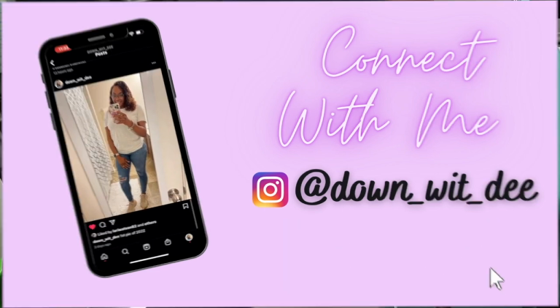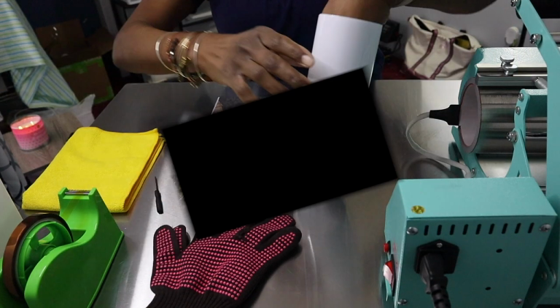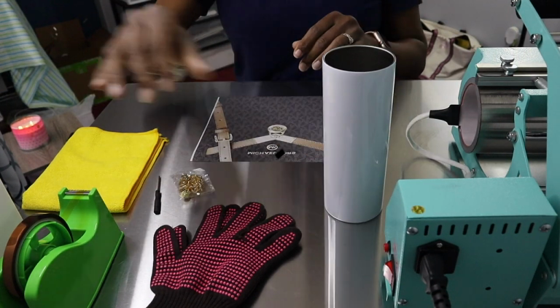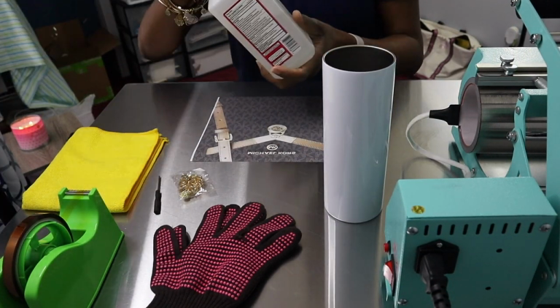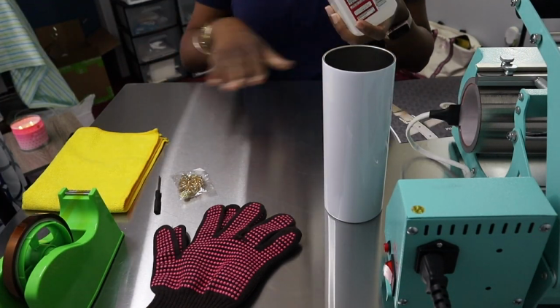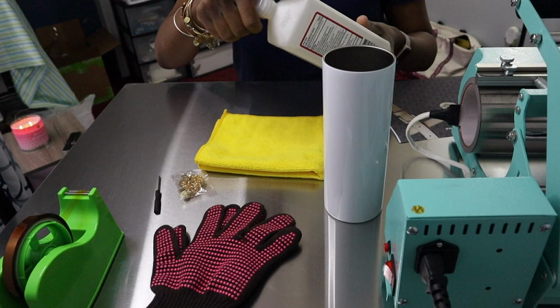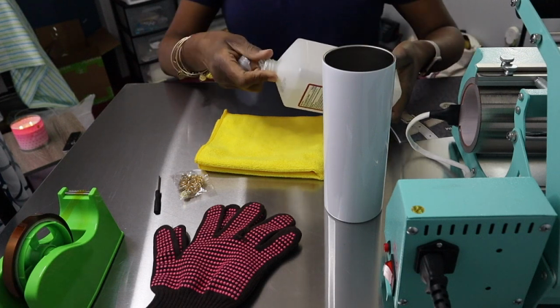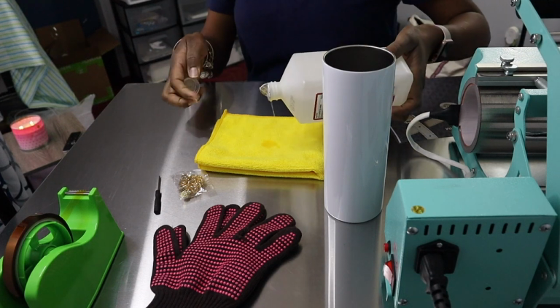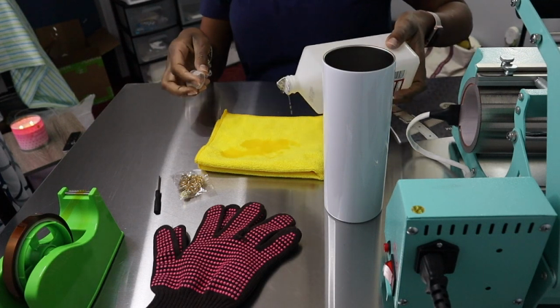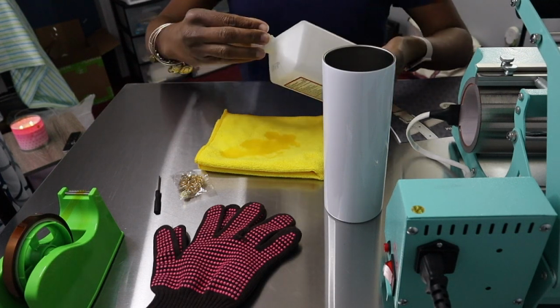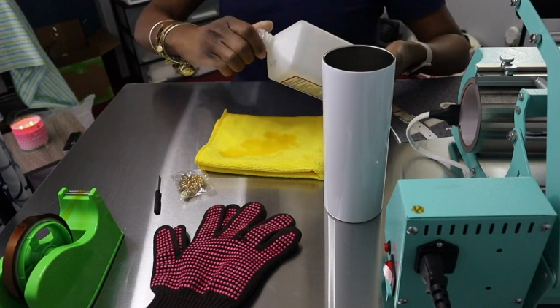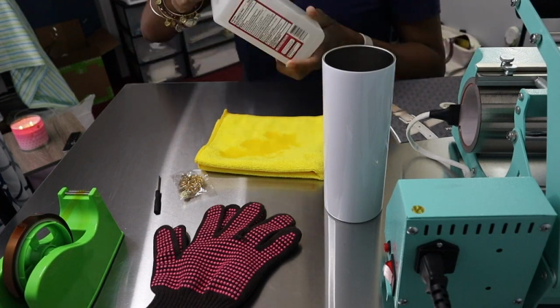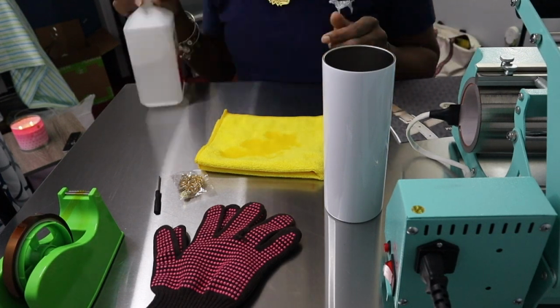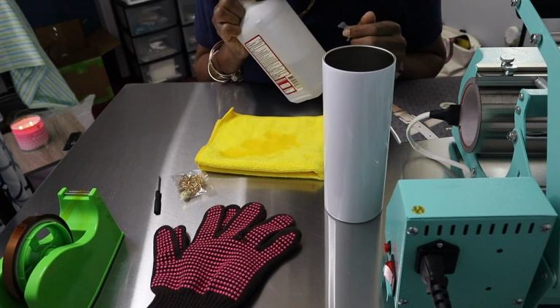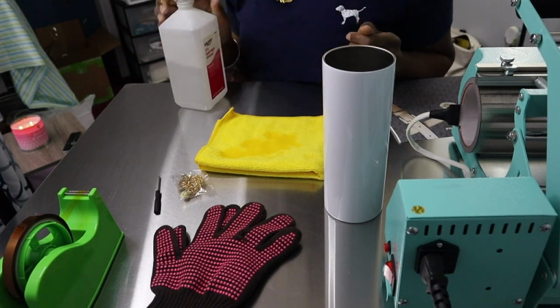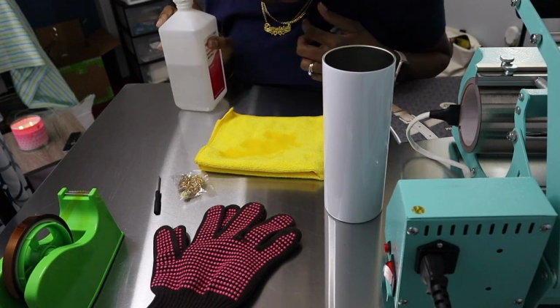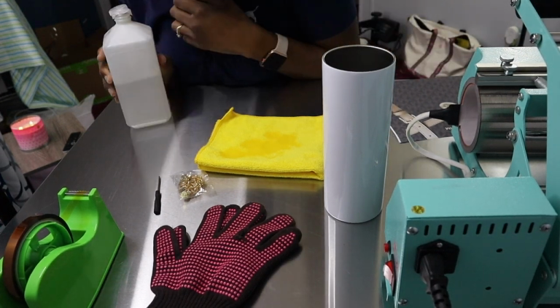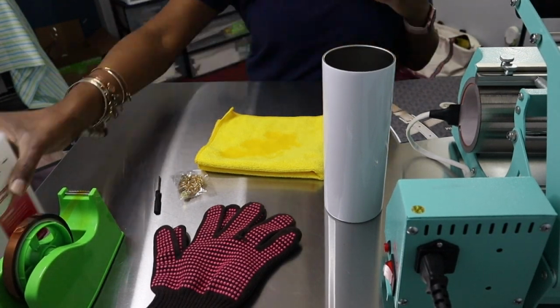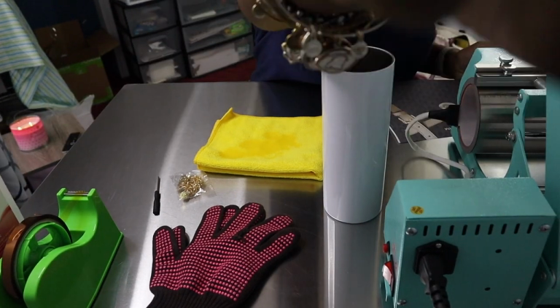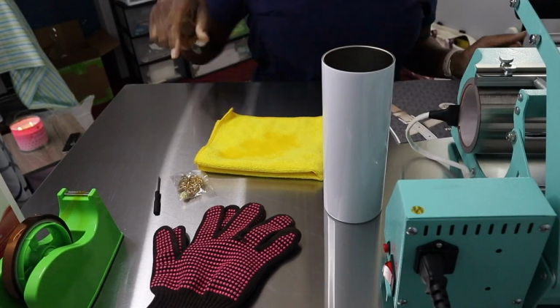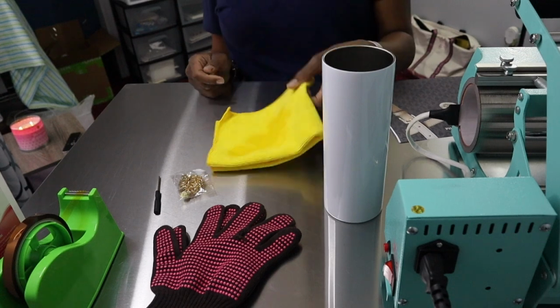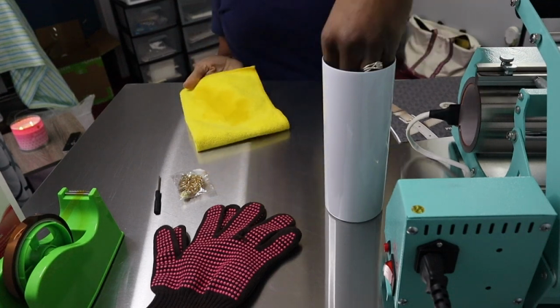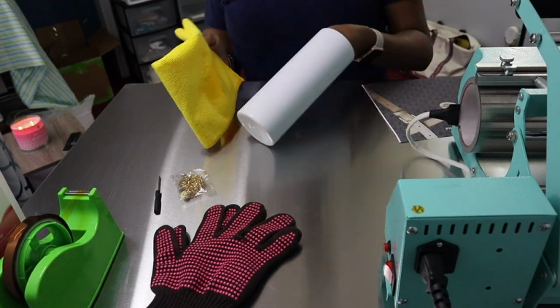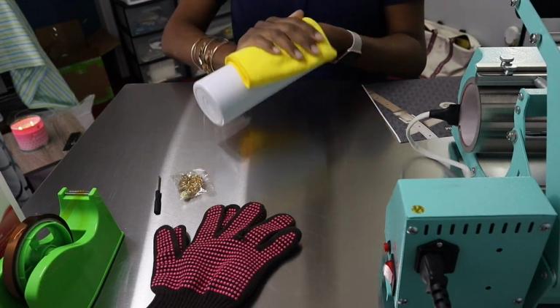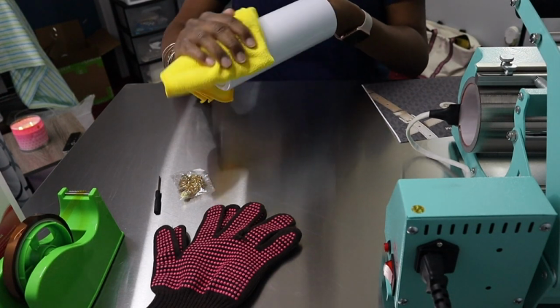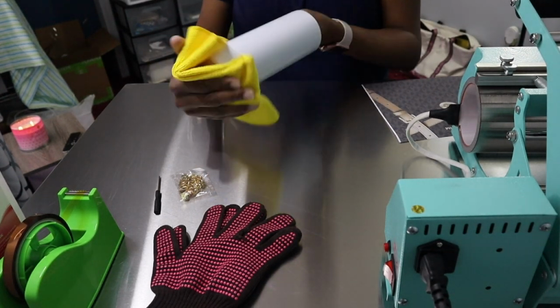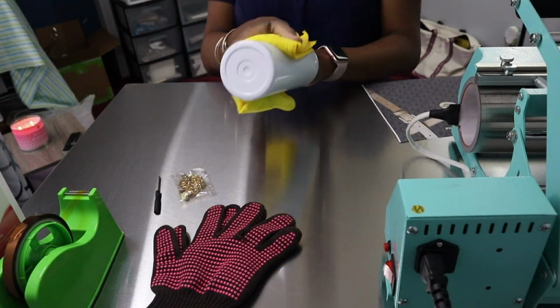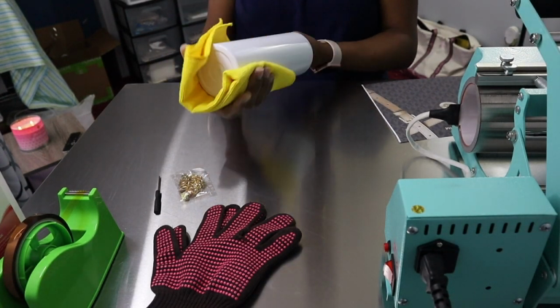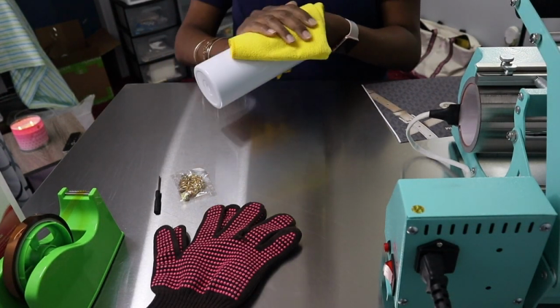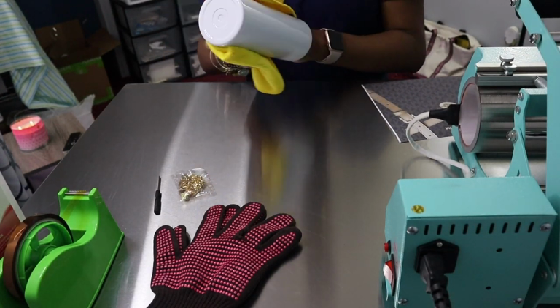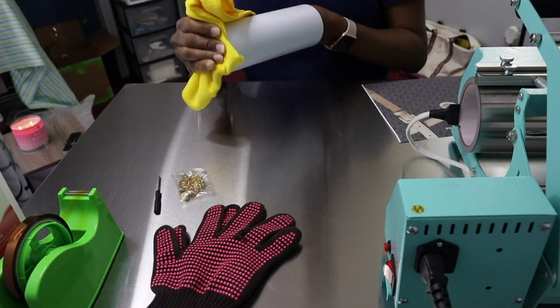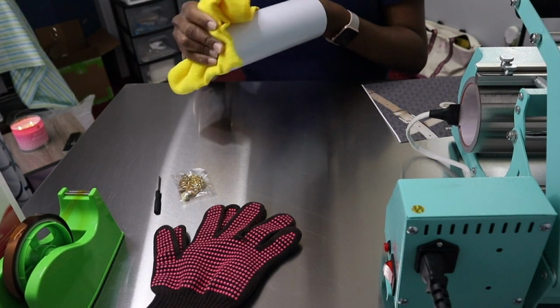What's up guys and welcome back to my channel. In today's video I am going to show you guys how to make a designer bag tumbler with a chain.